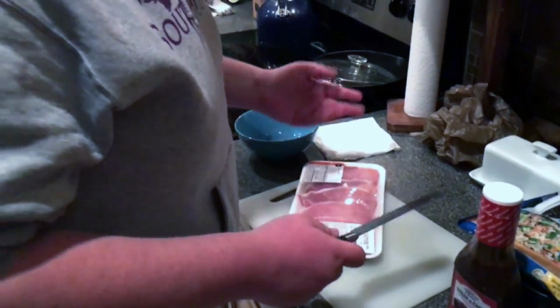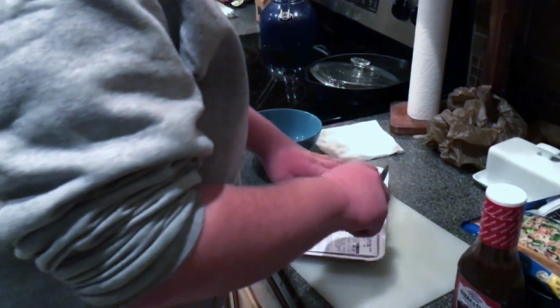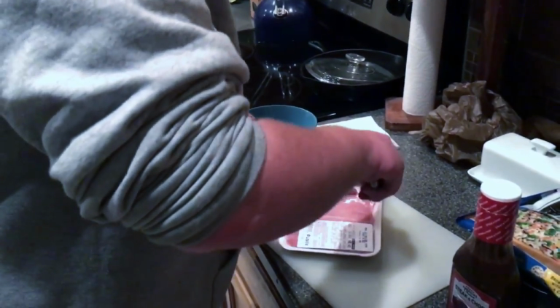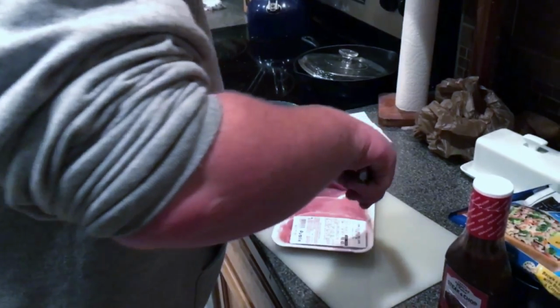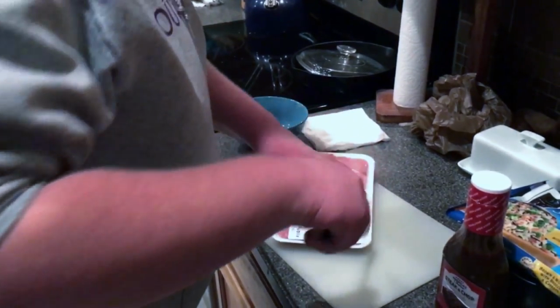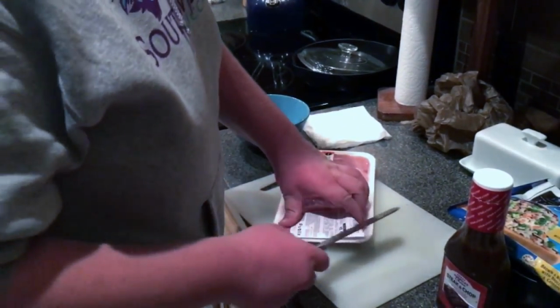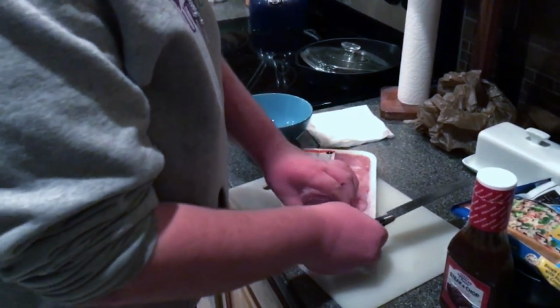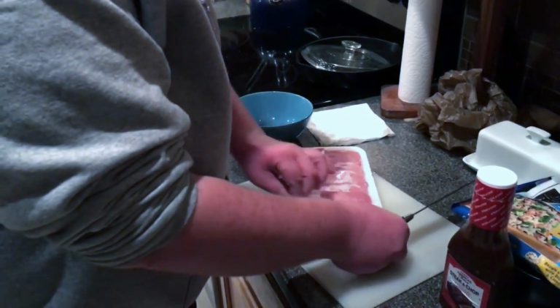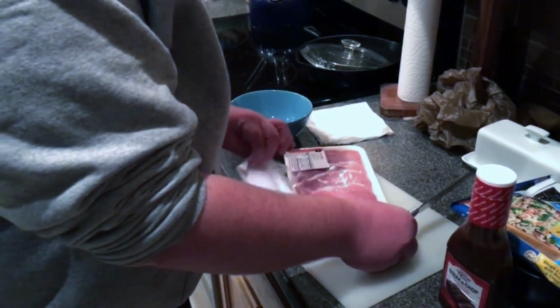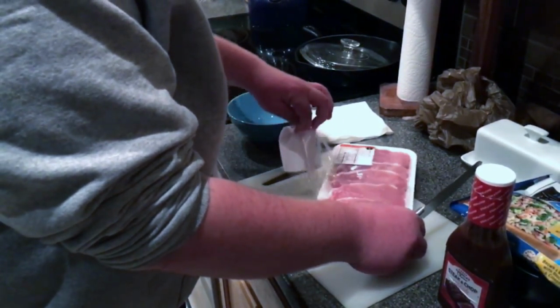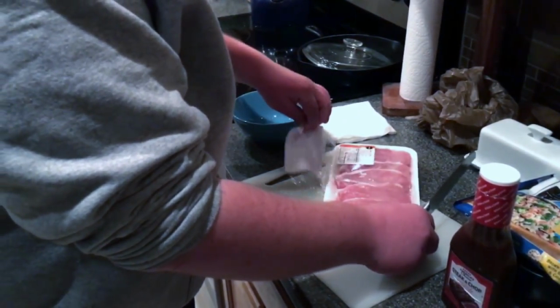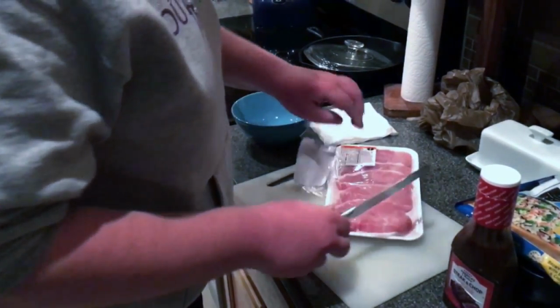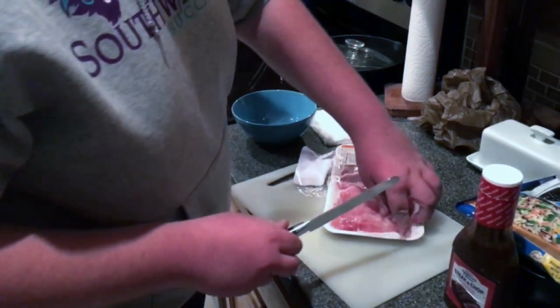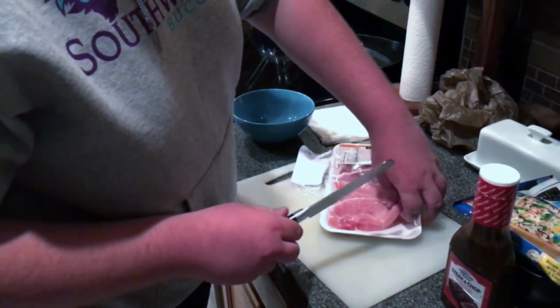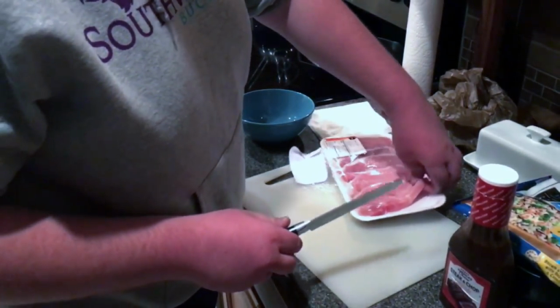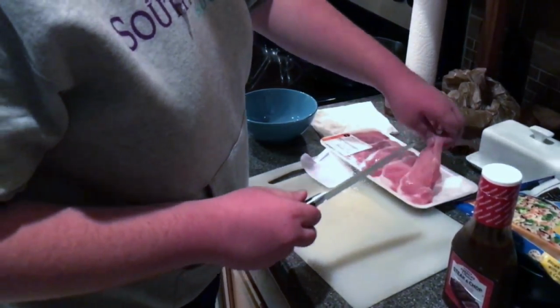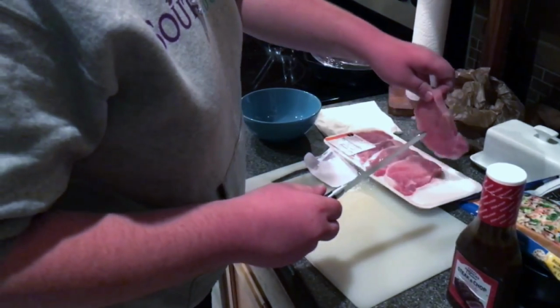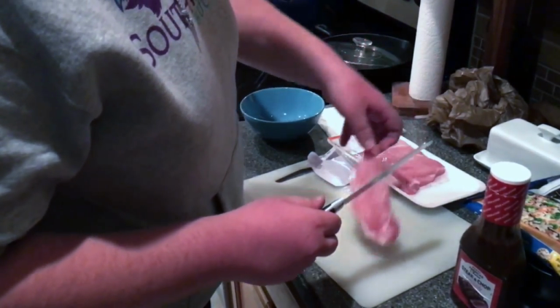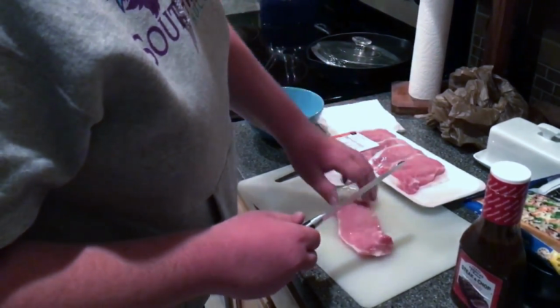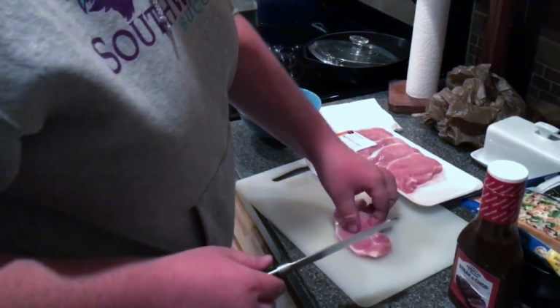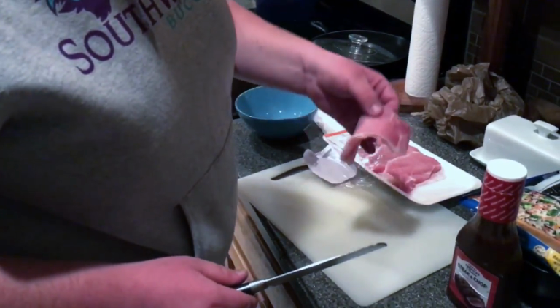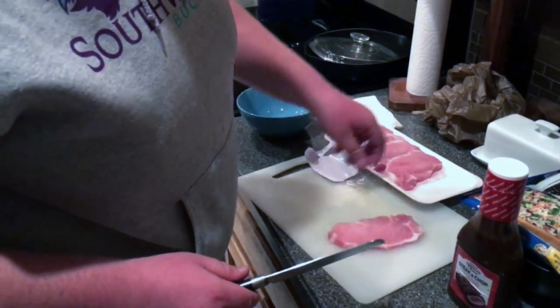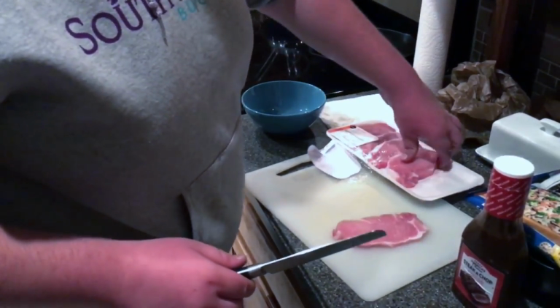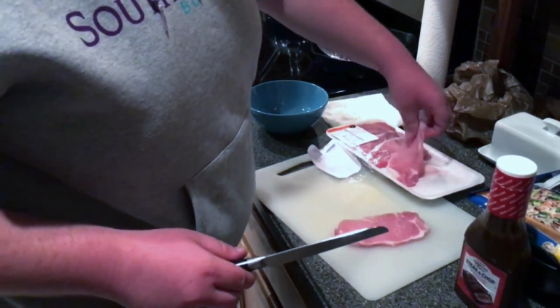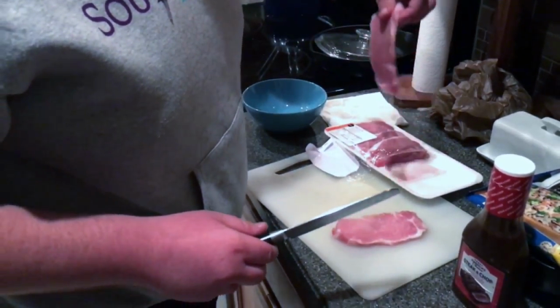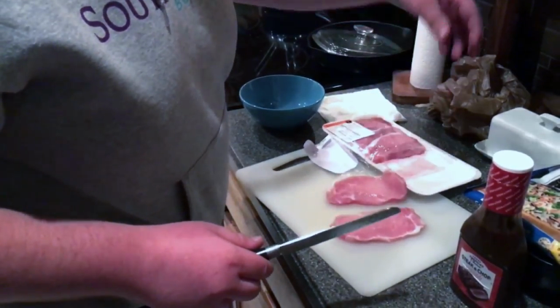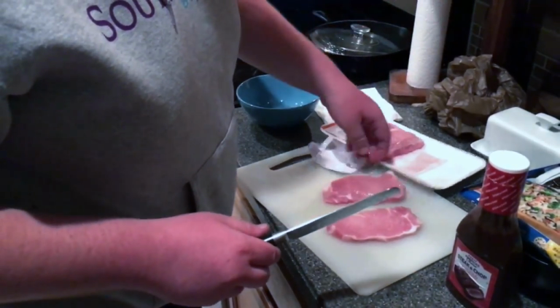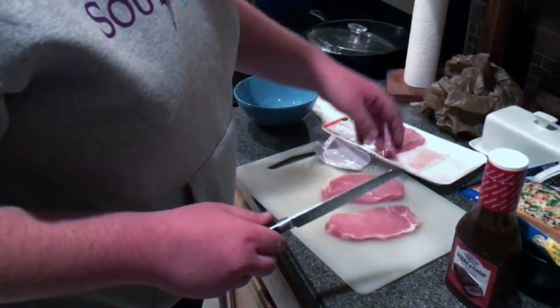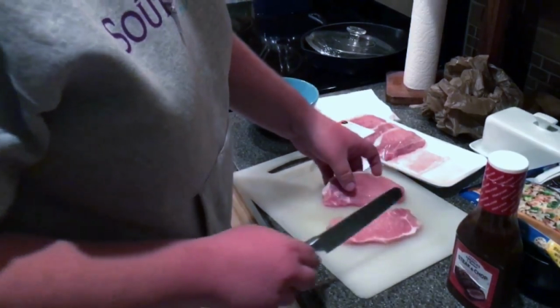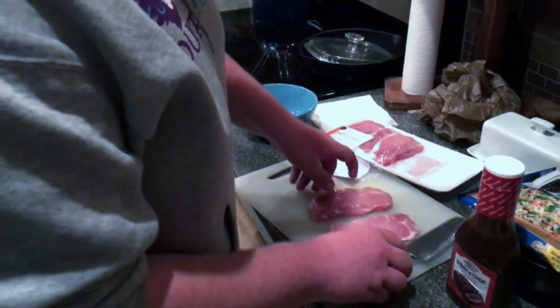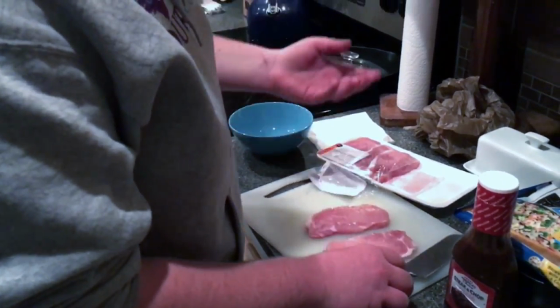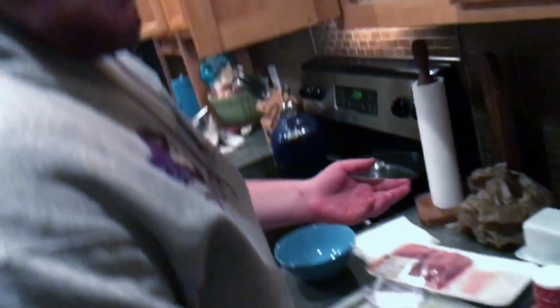So what you've got to do — this is beforehand if you're in an office, or right then and there if you don't know how to use a stove. You take two of these, put them on a cutting board, and slice them up.